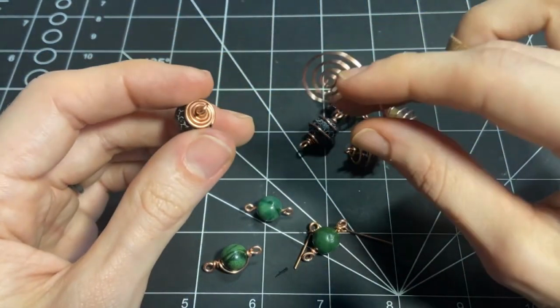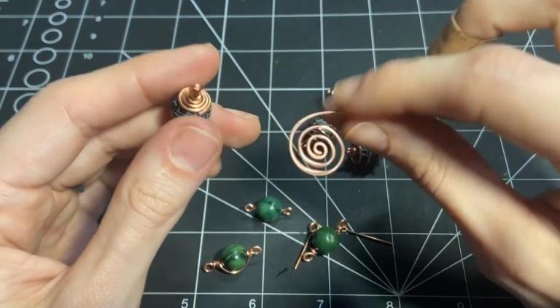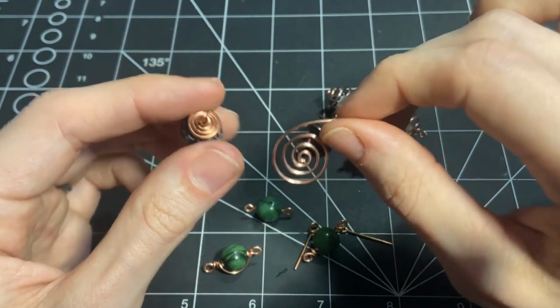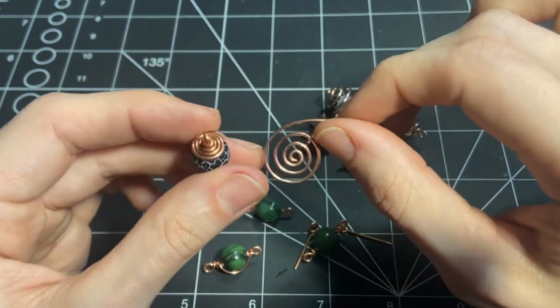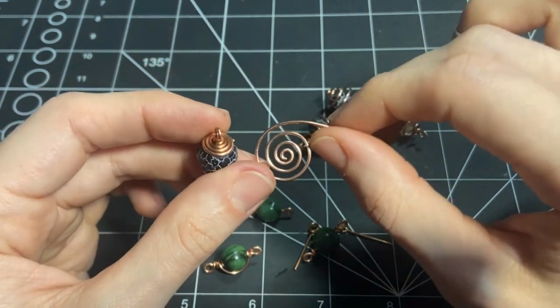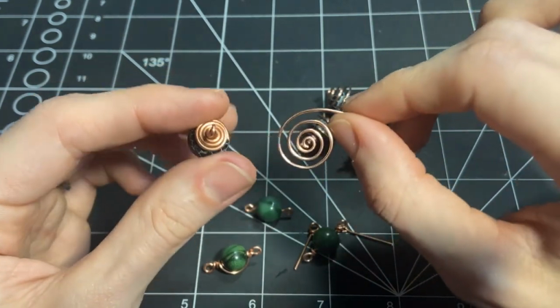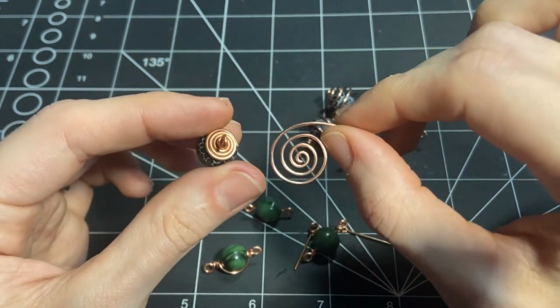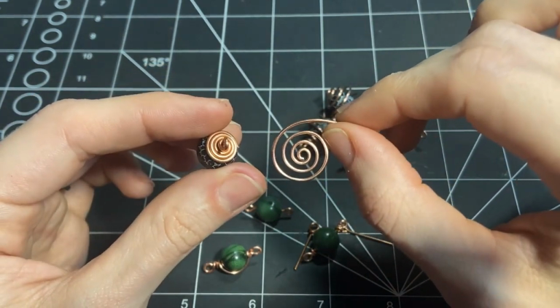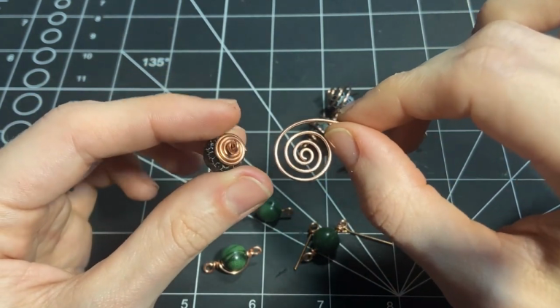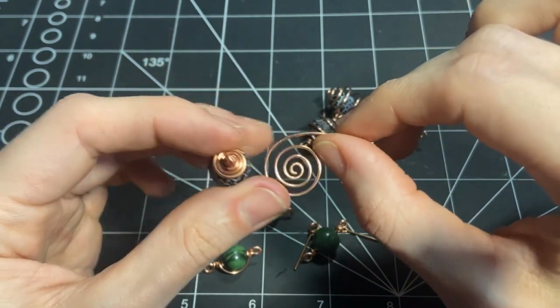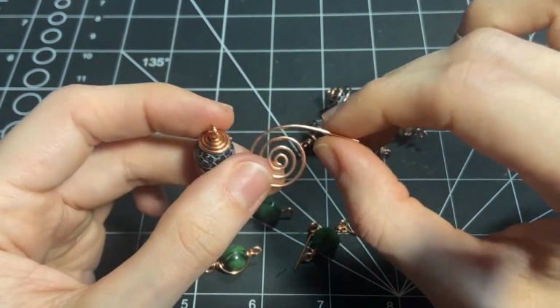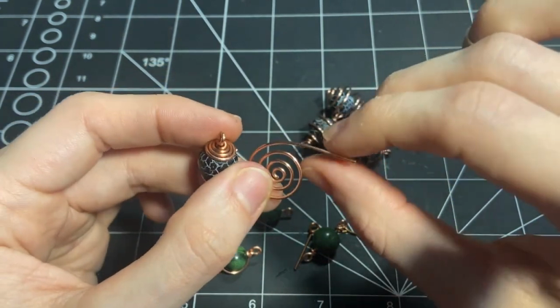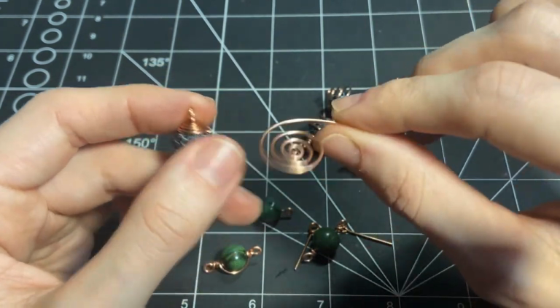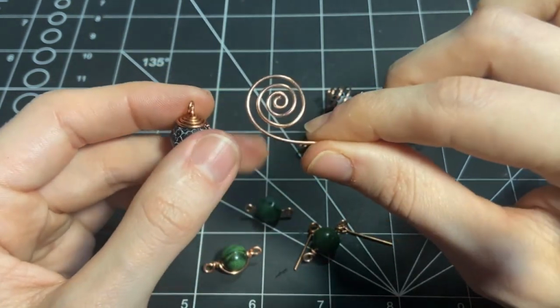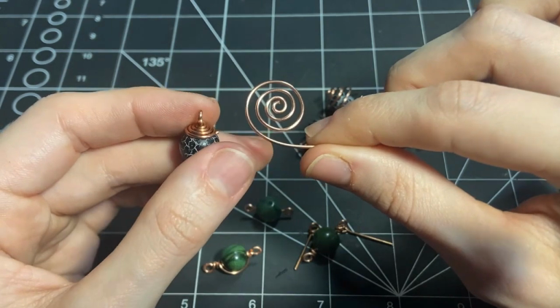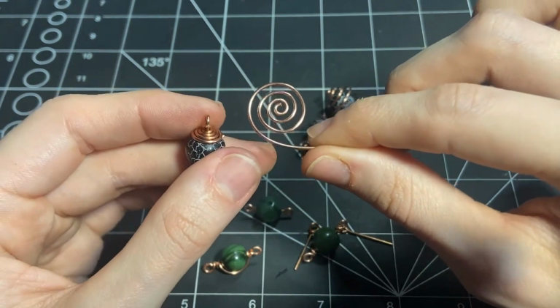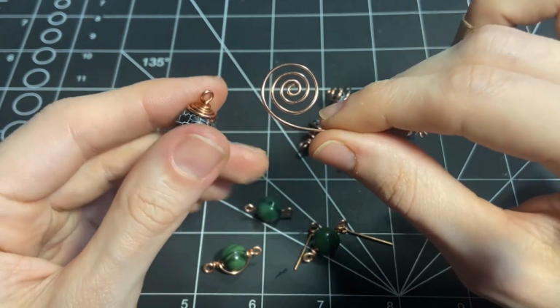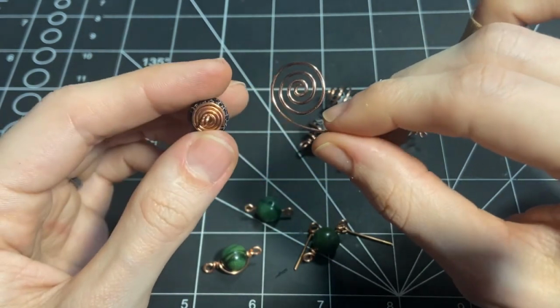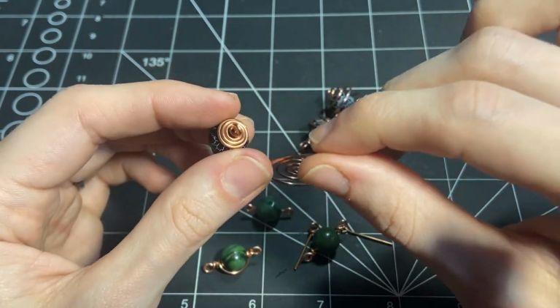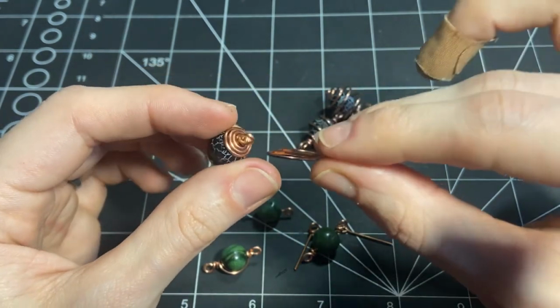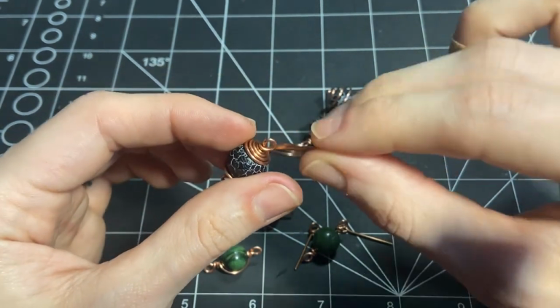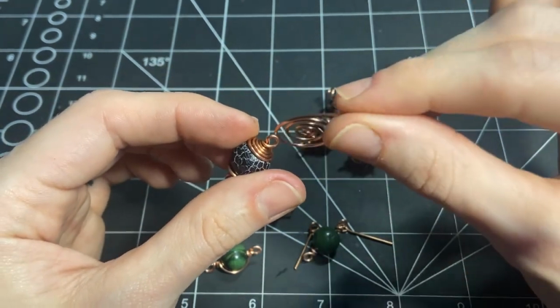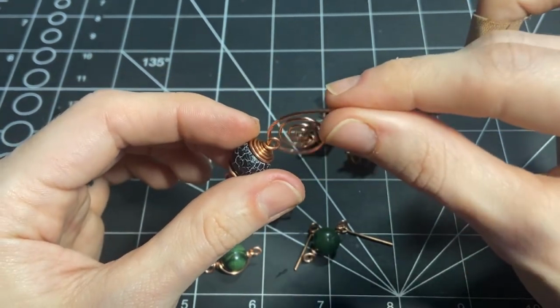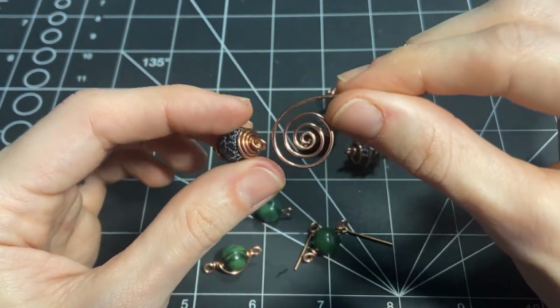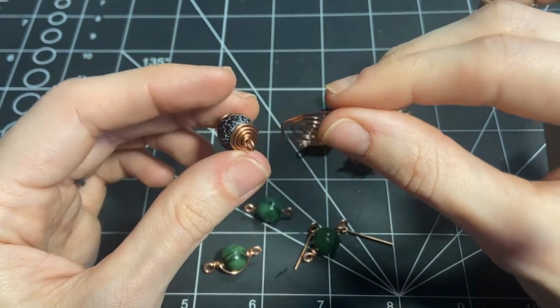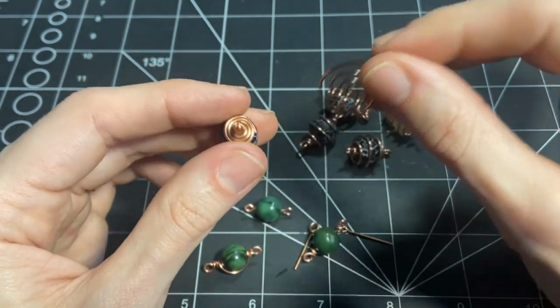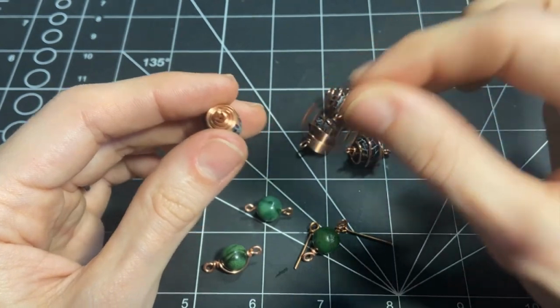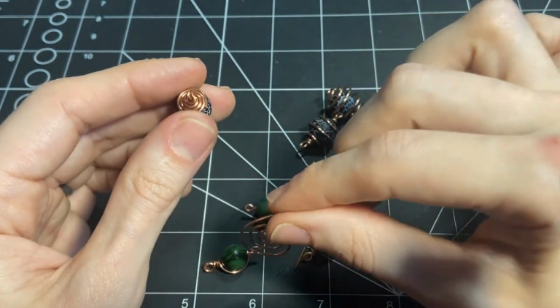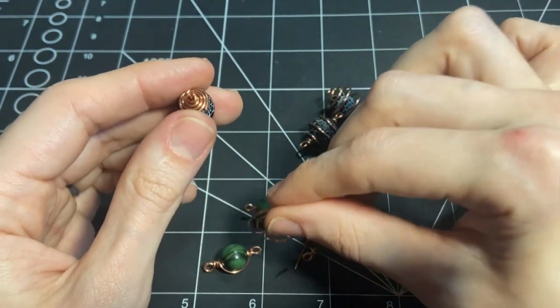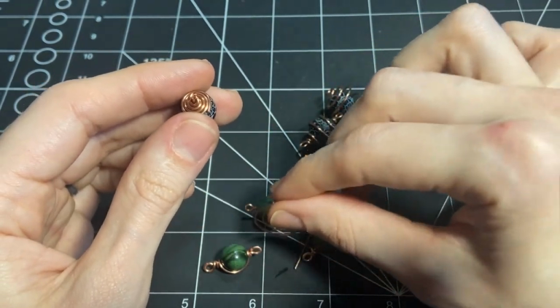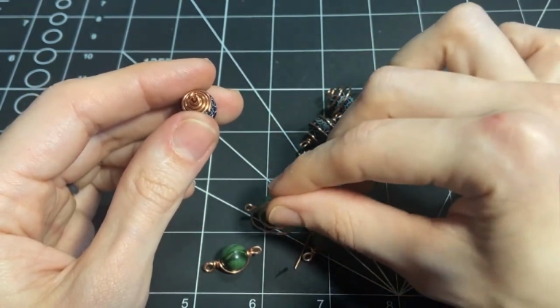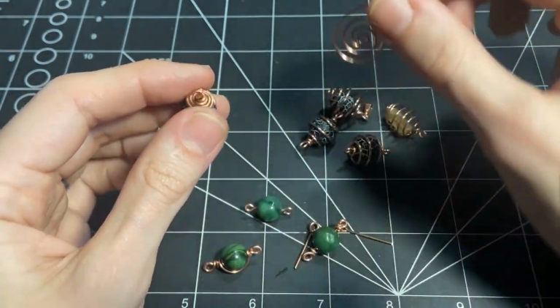This is one of the best exercises I've ever tried — just making spirals like this. But we will start with making a bead cap, which will incorporate both a spiral and this technique.